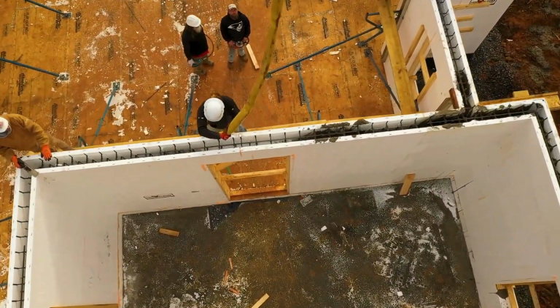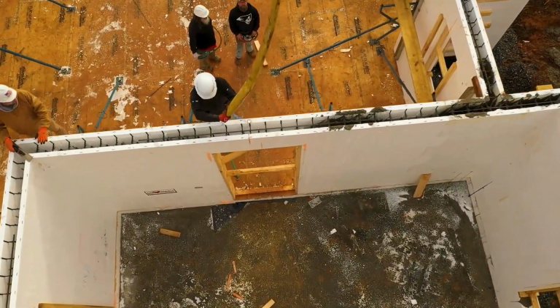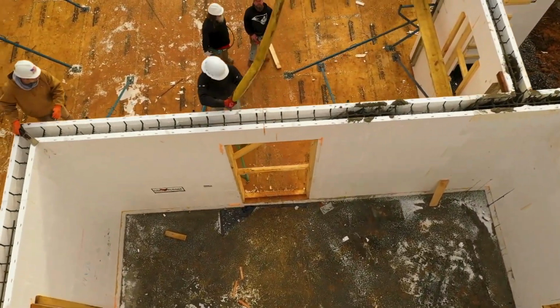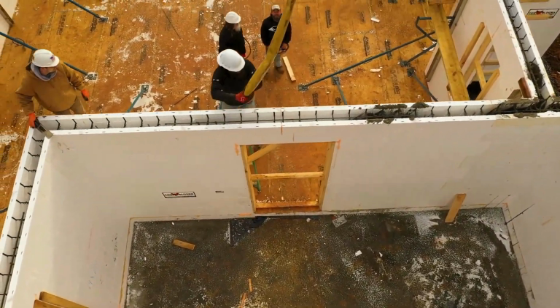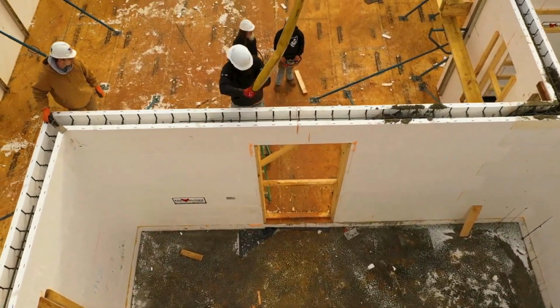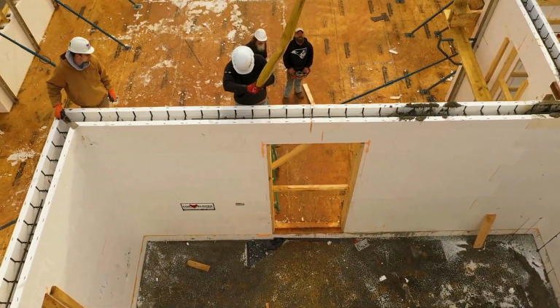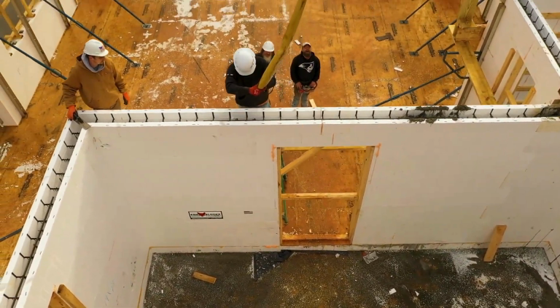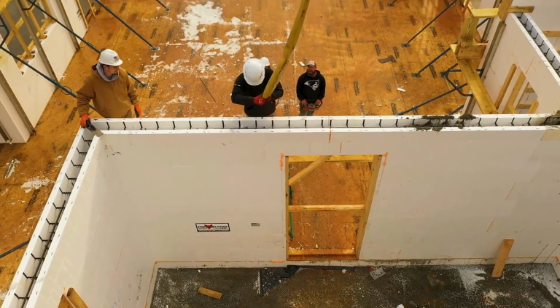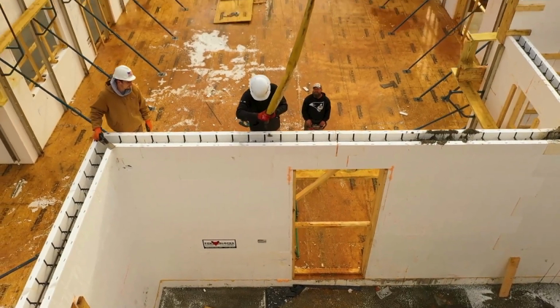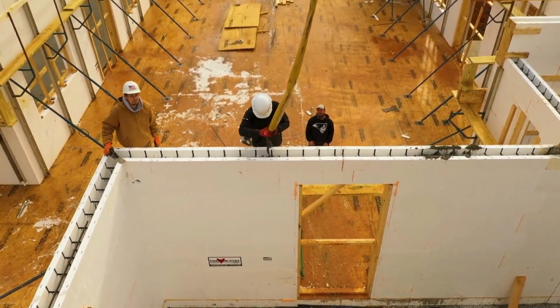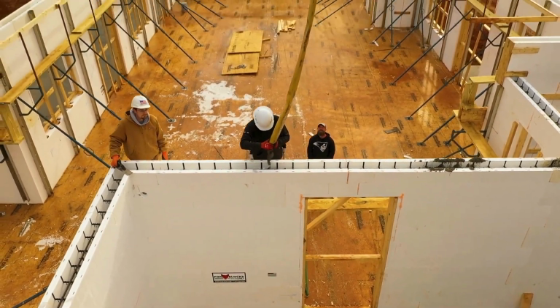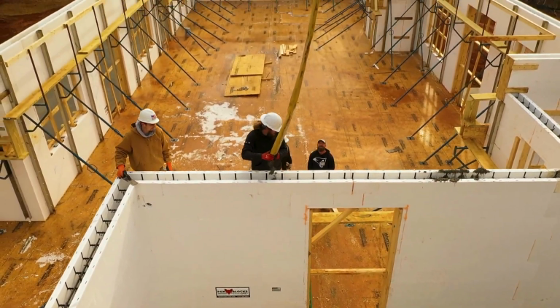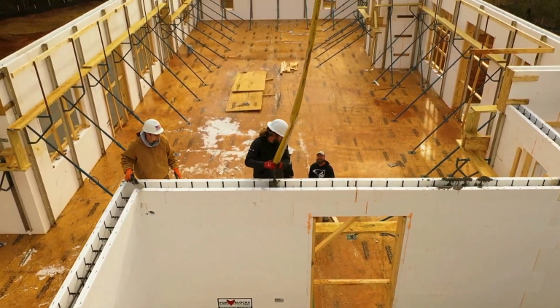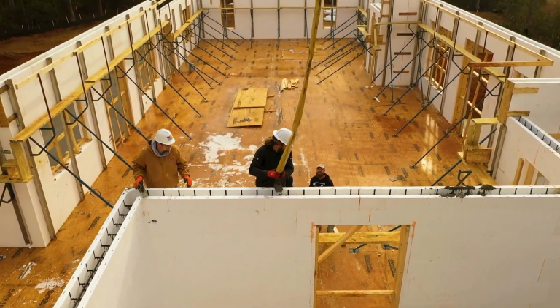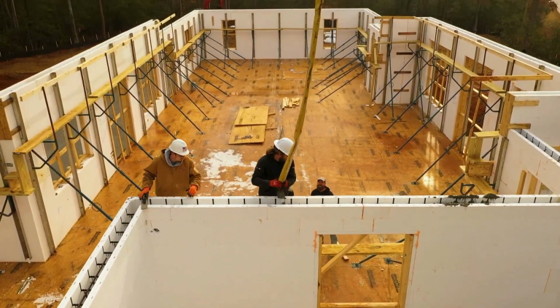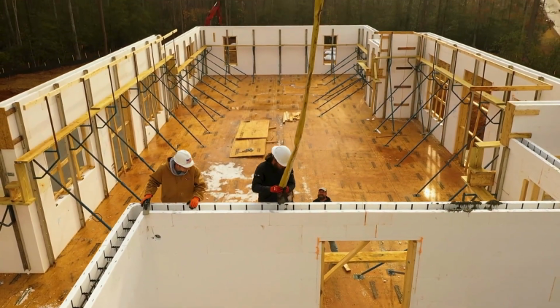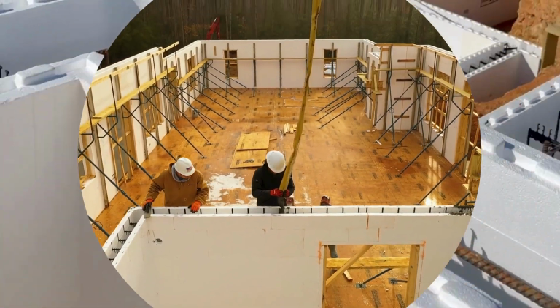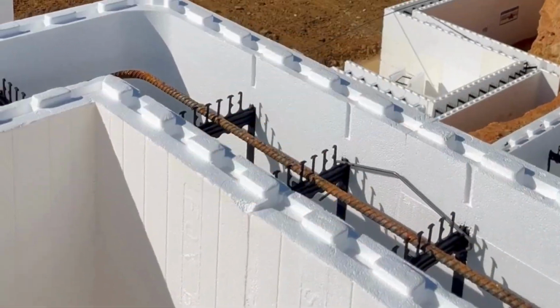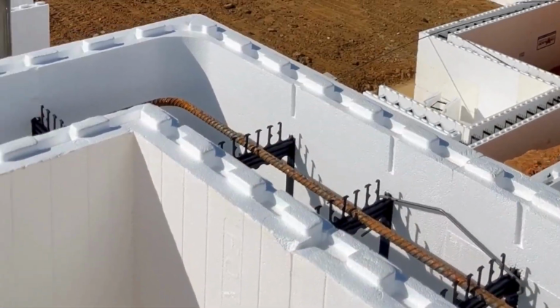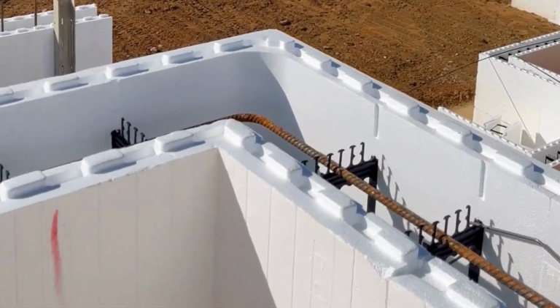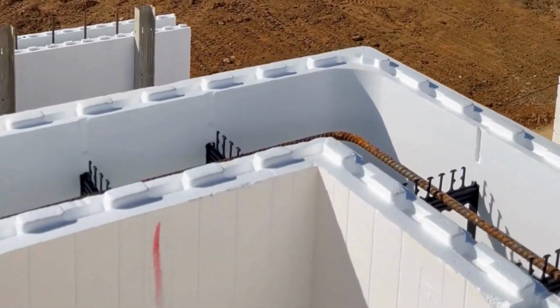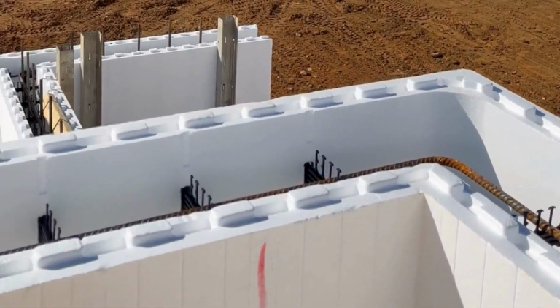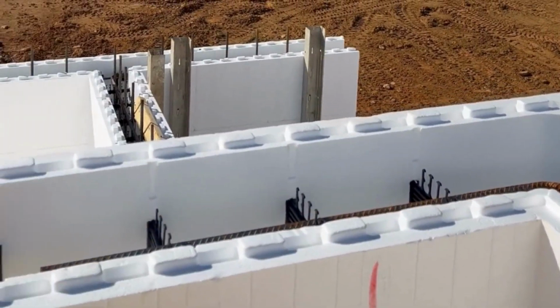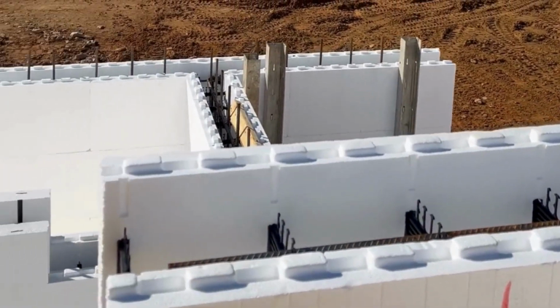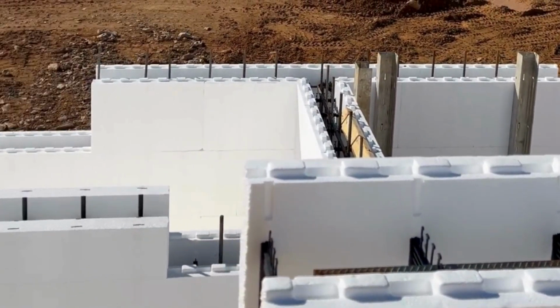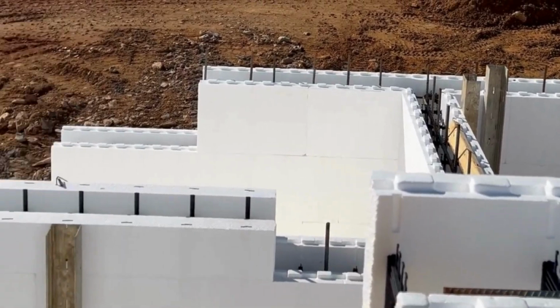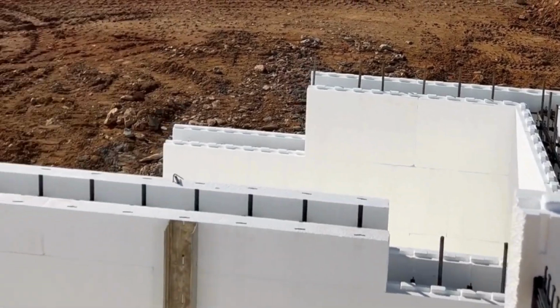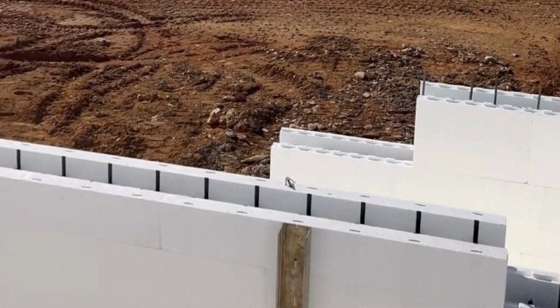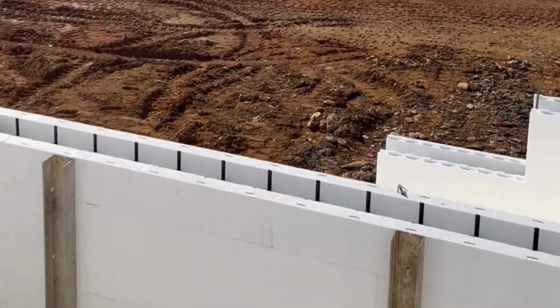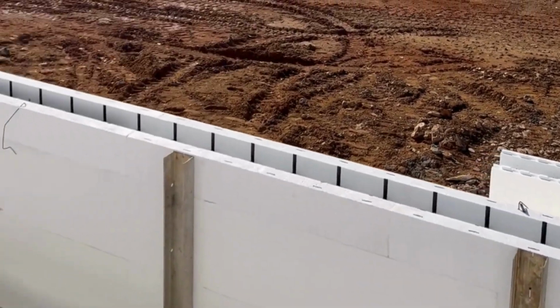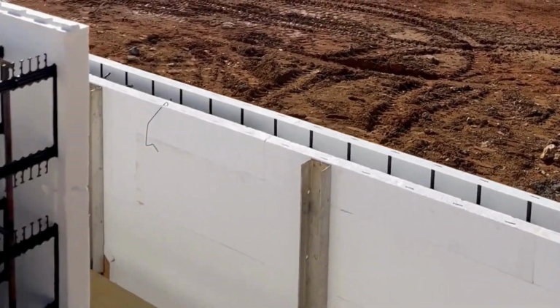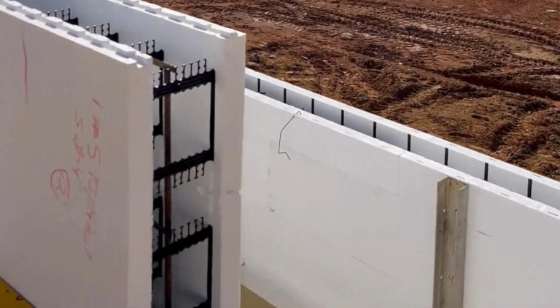We have taken the core strength and energy efficiency of our insulated concrete form and structure, and streamlined the process, offering exceptional value without compromising on quality.